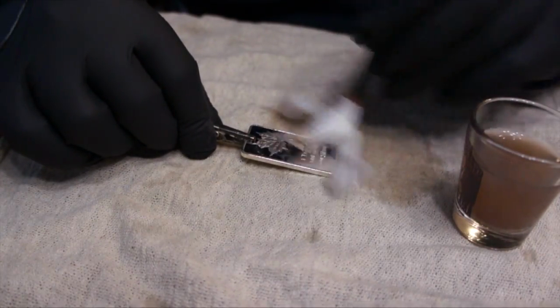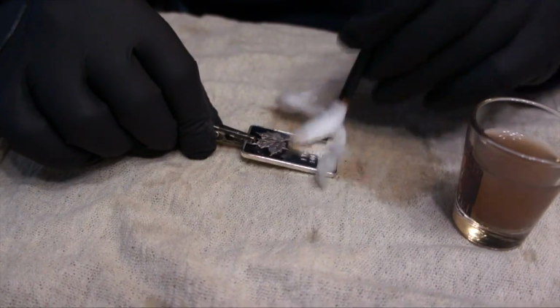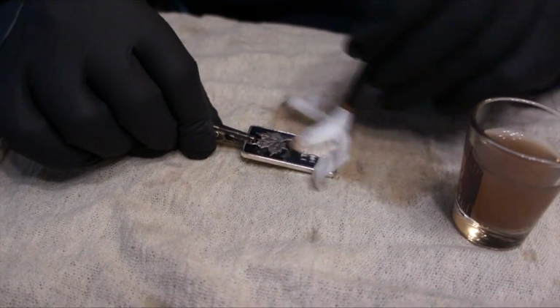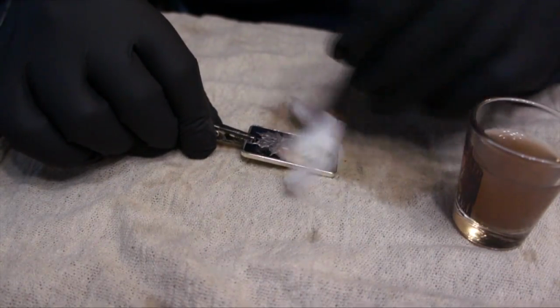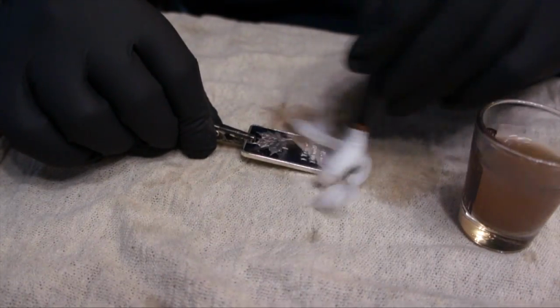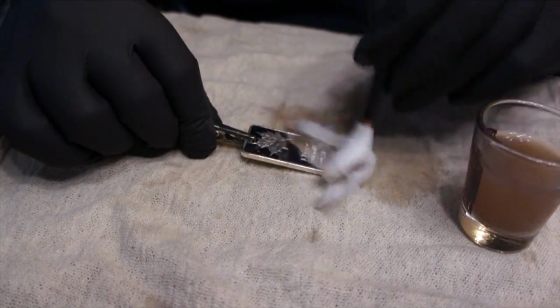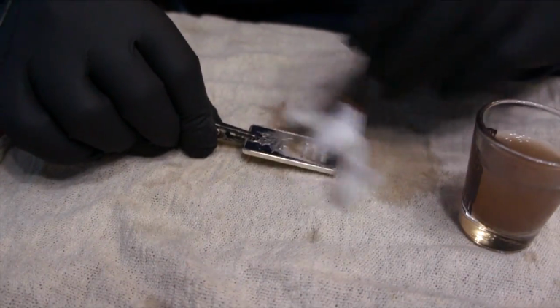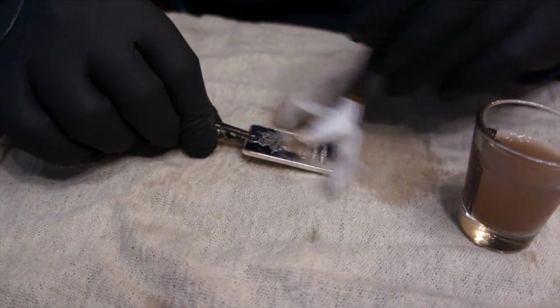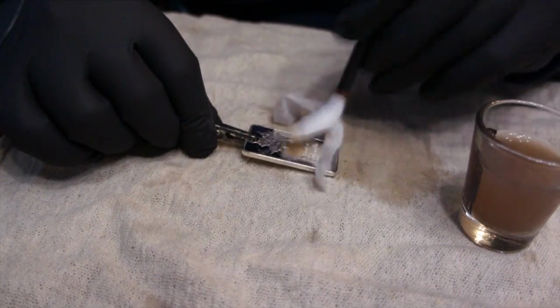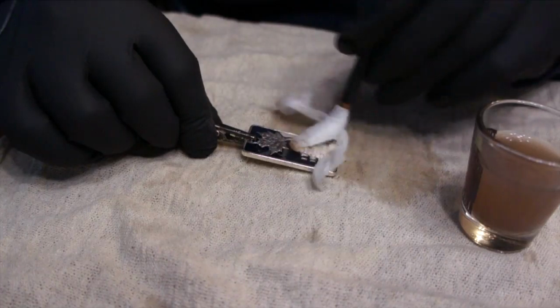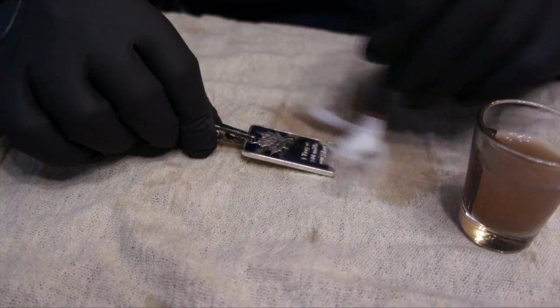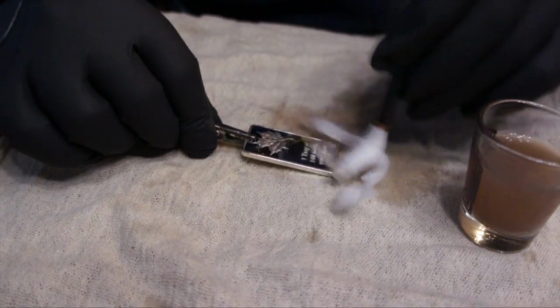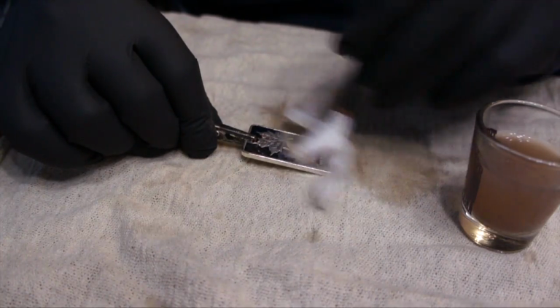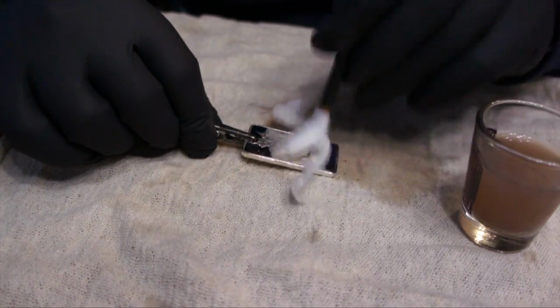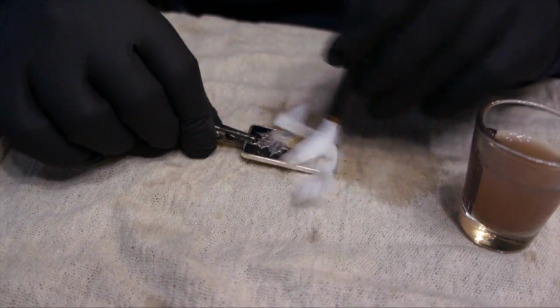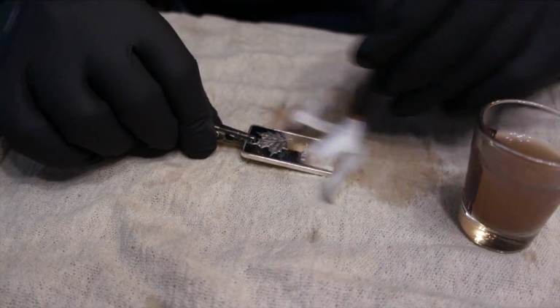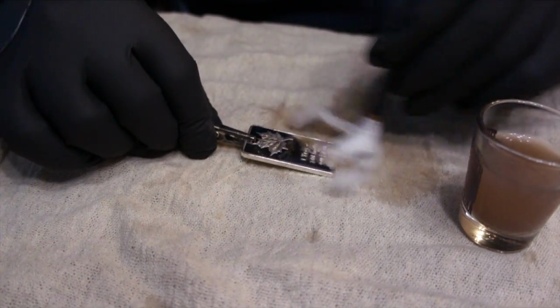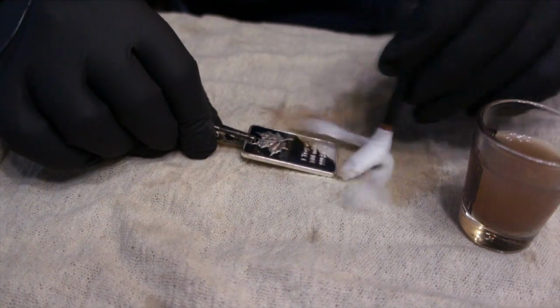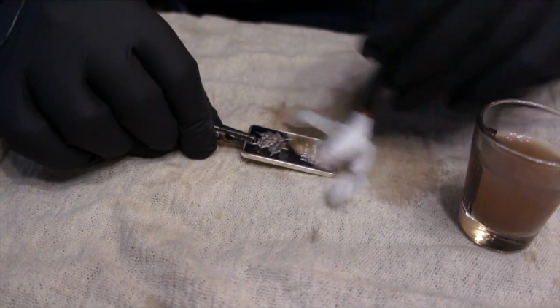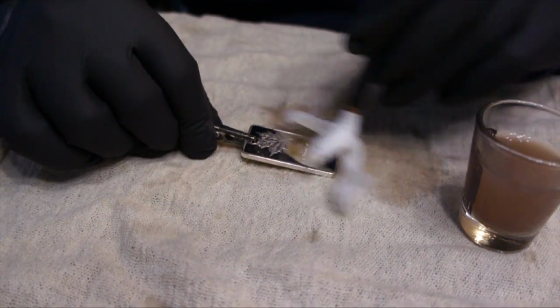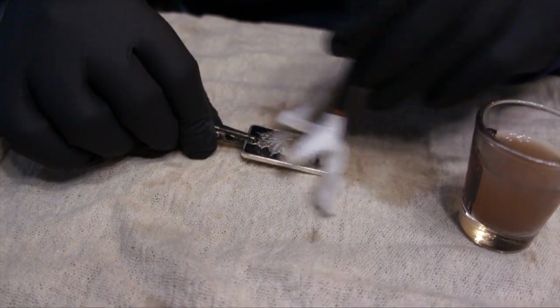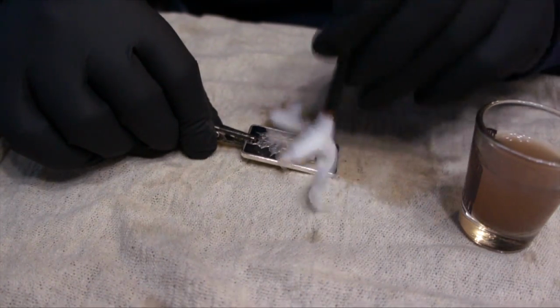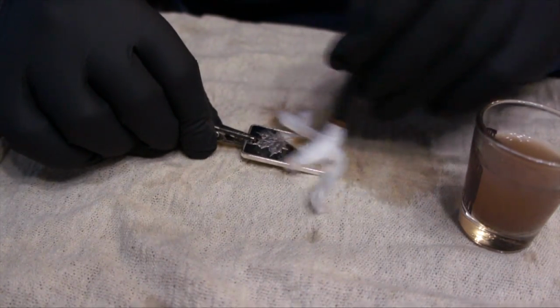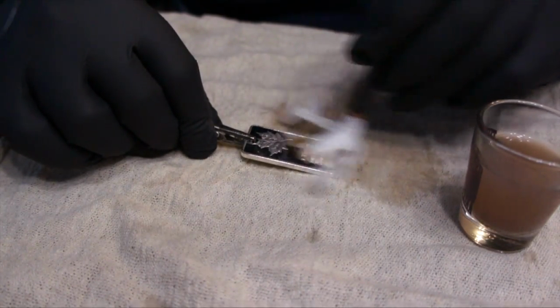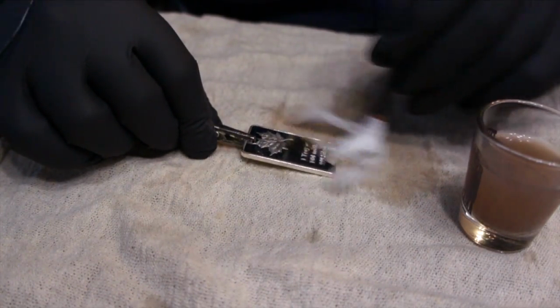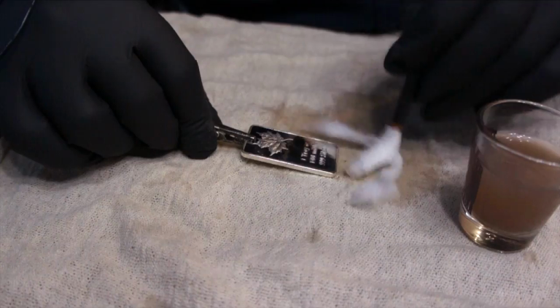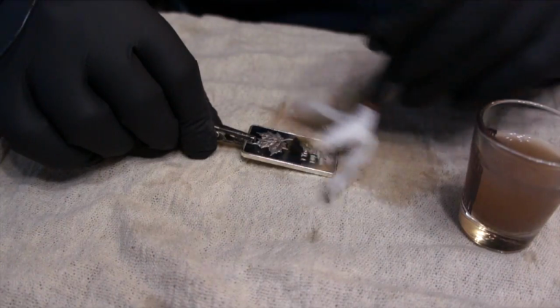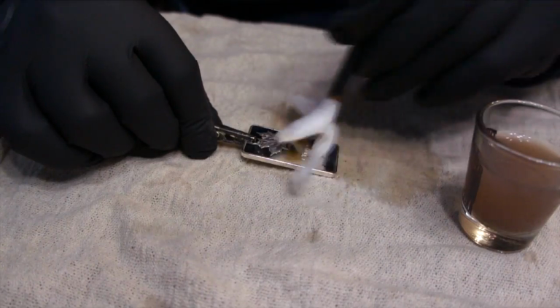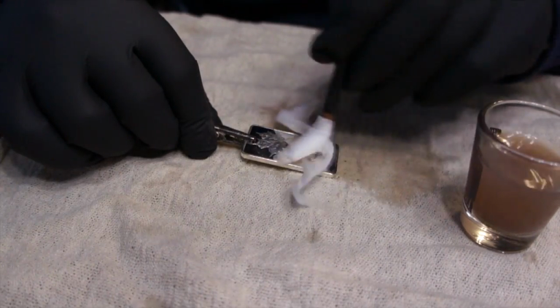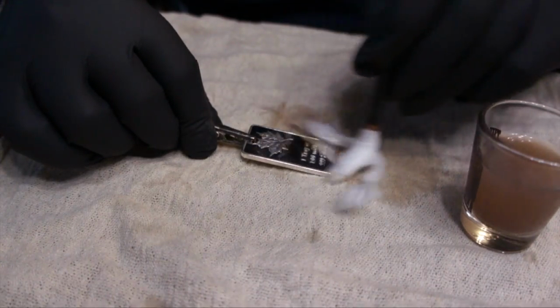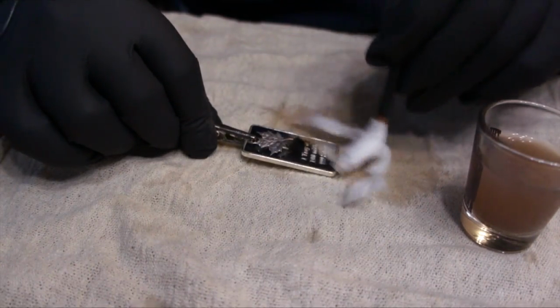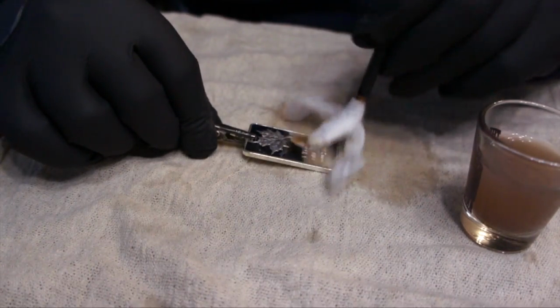I am not seeing any black chrome starting to happen. Oh shit, I do too. It's coming. I see it. I see it starting to show.